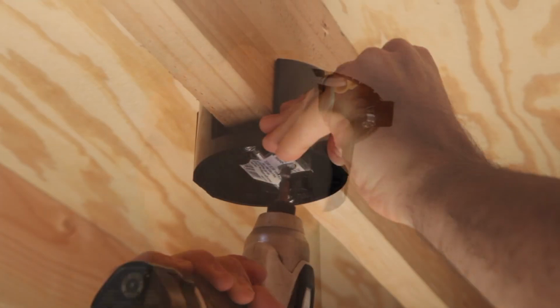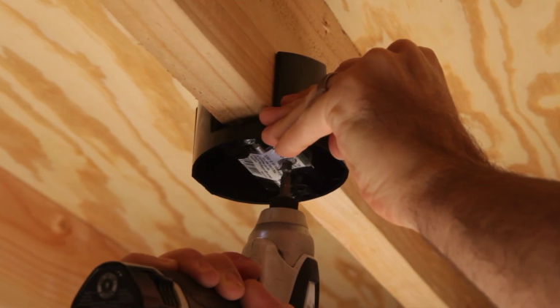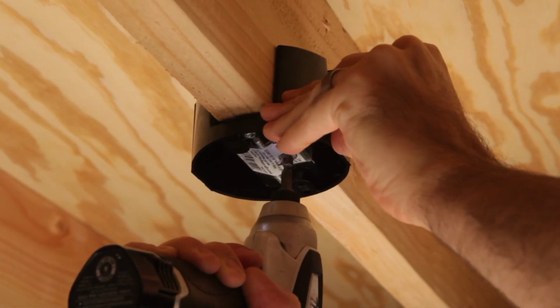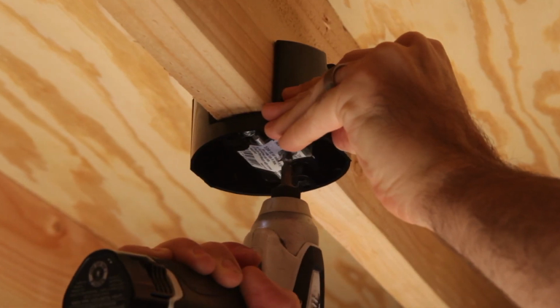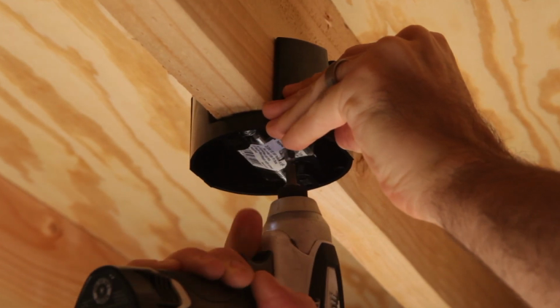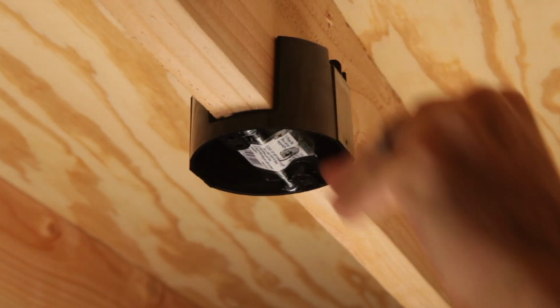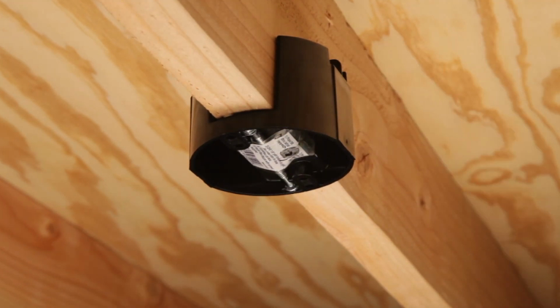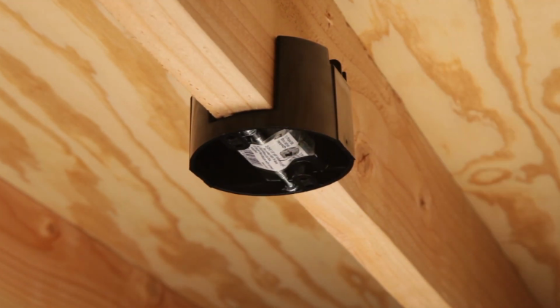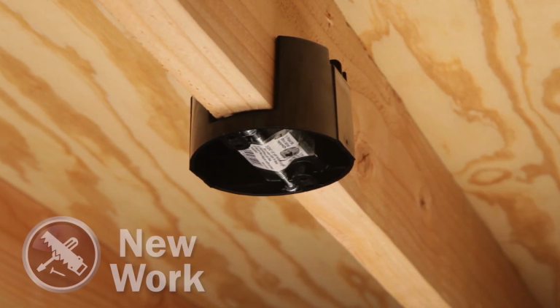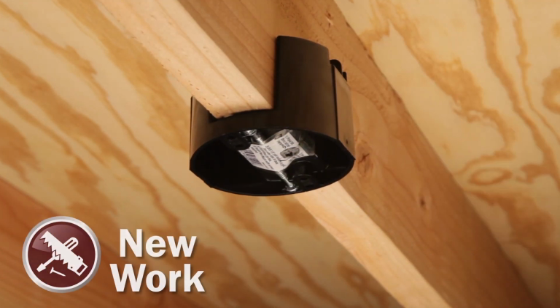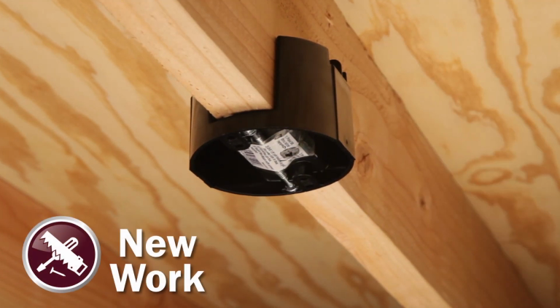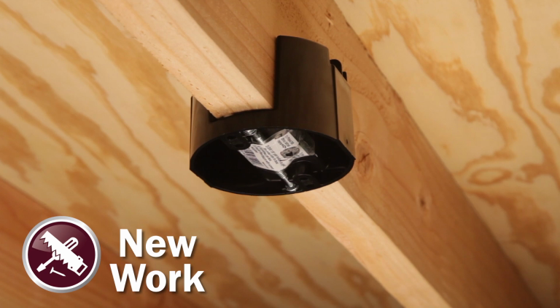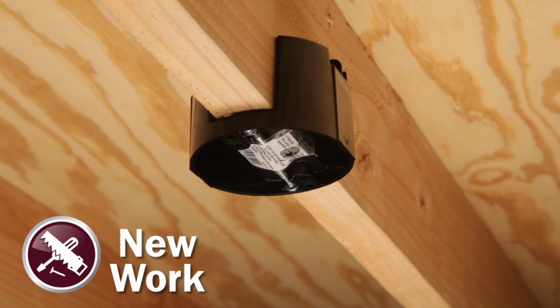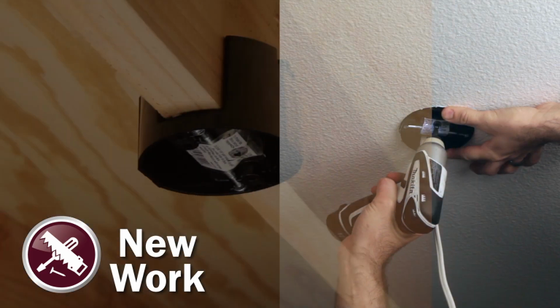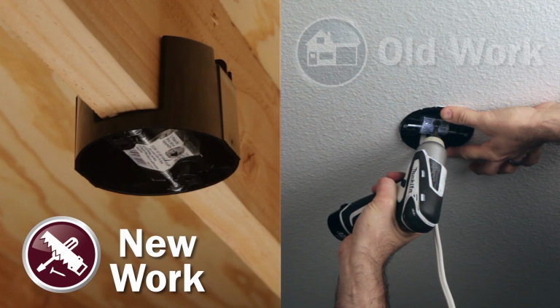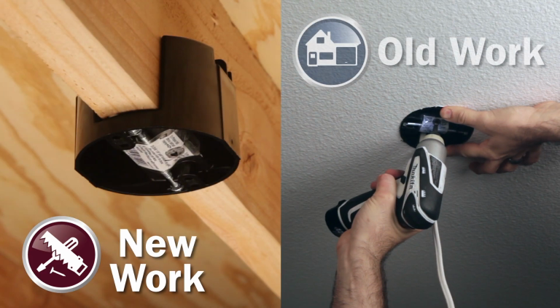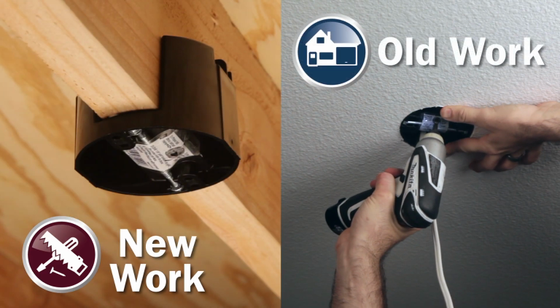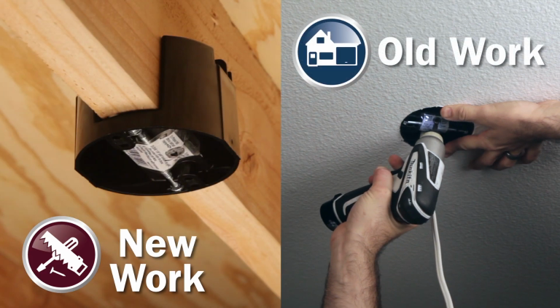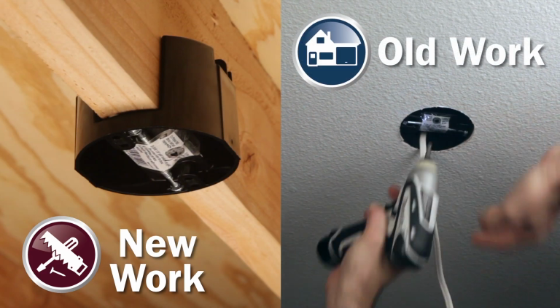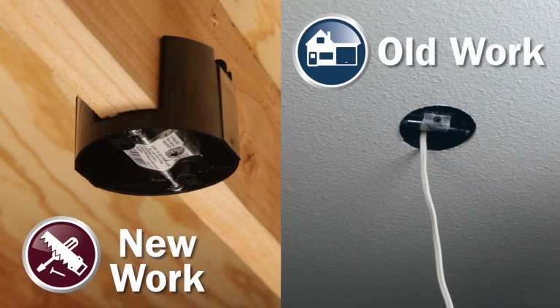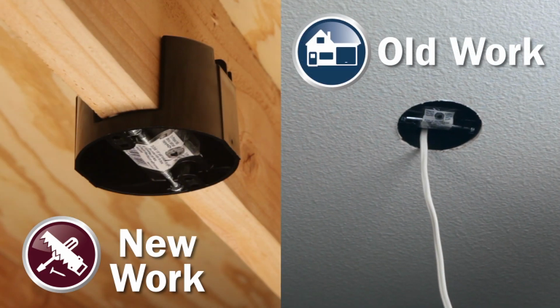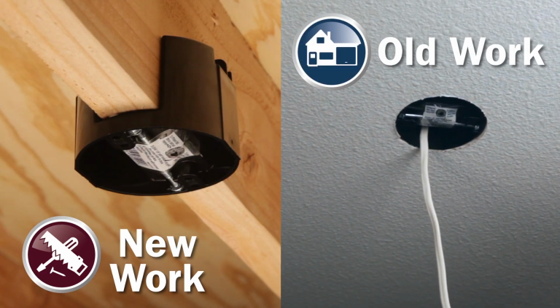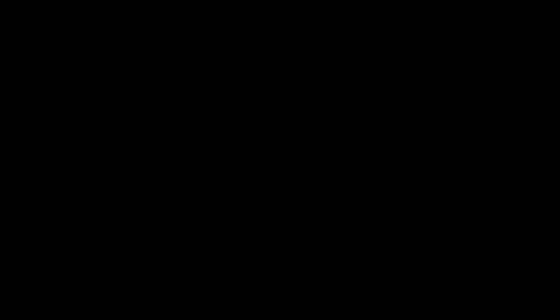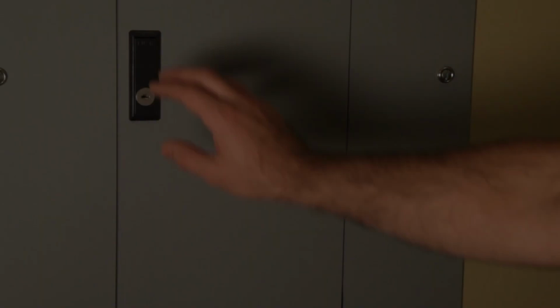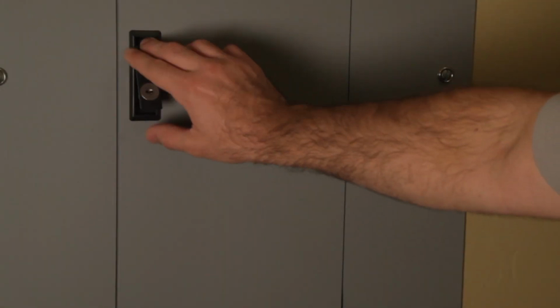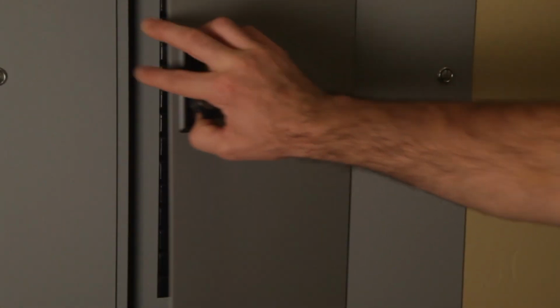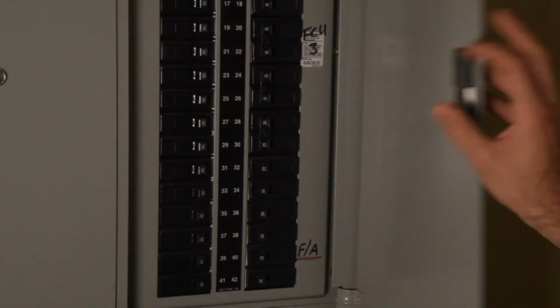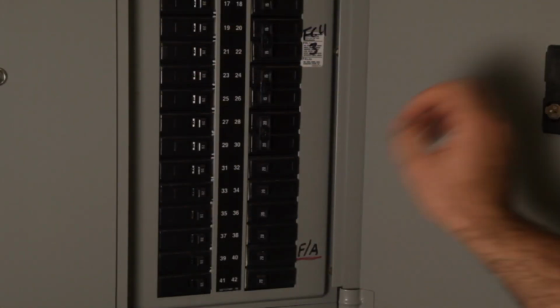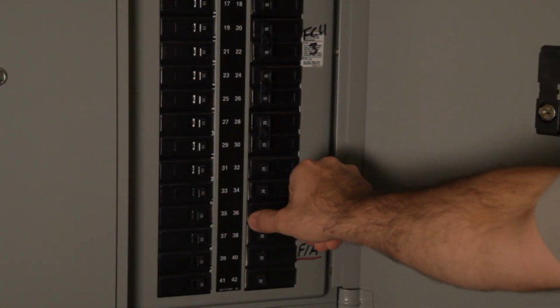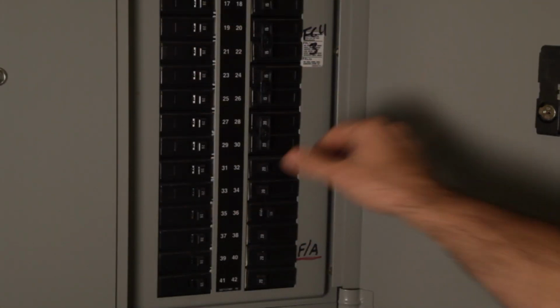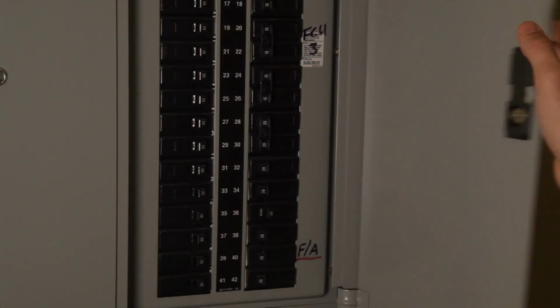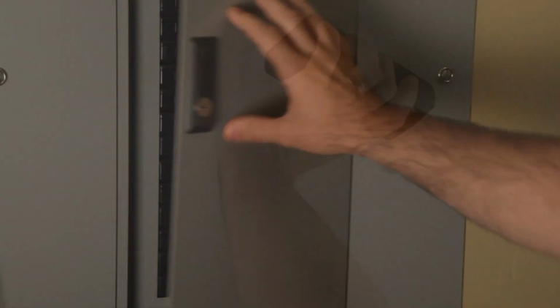This unique design makes this box a simple install for both new construction with exposed framing and old work renovation projects when installing through a finished ceiling. Remember to turn the power off at the breaker before performing any electrical work.